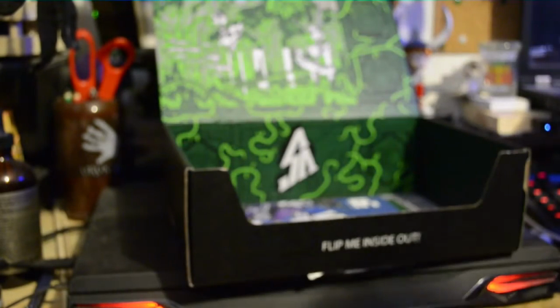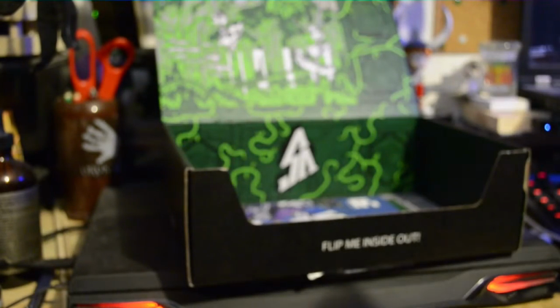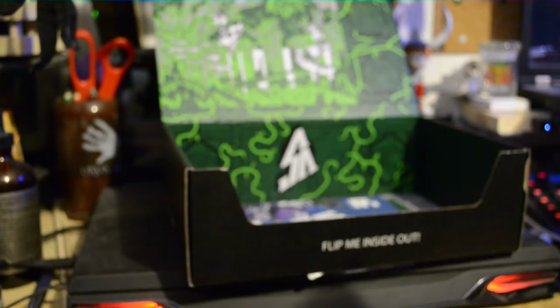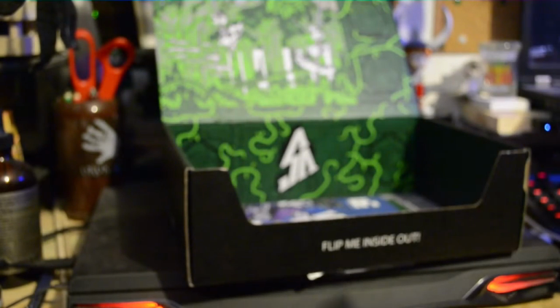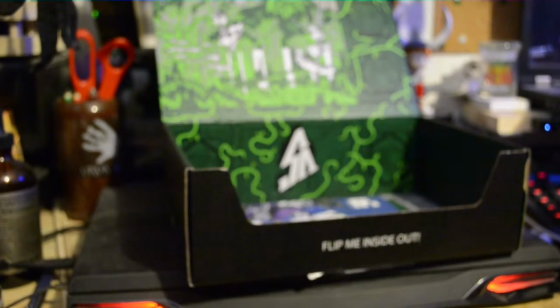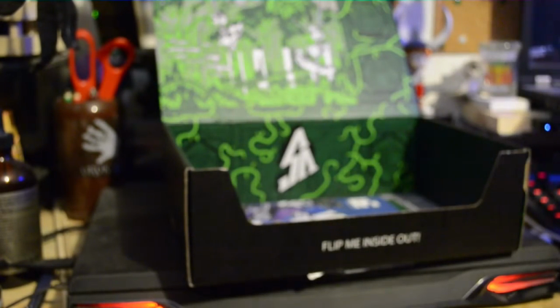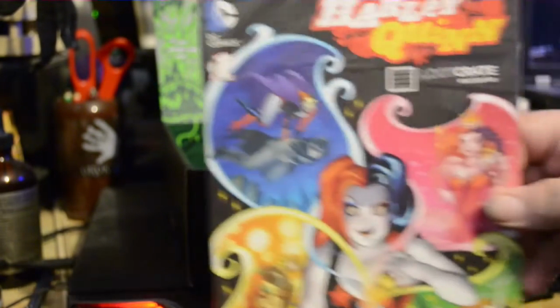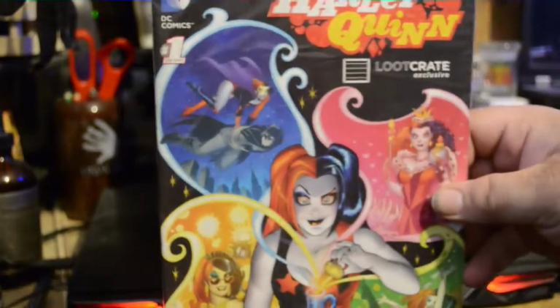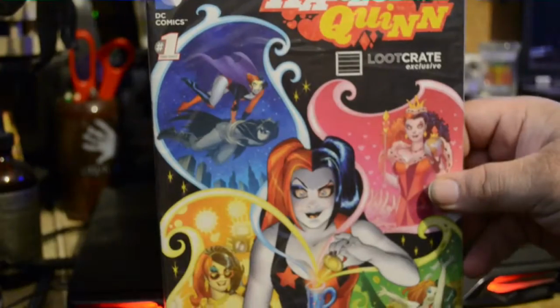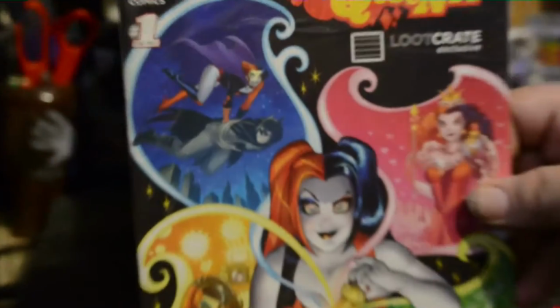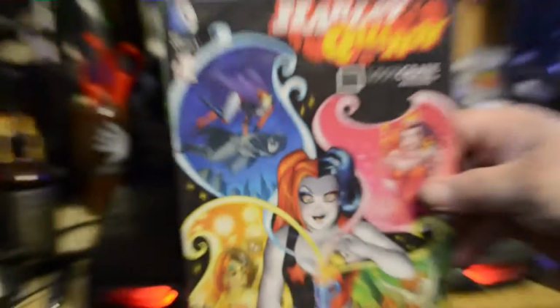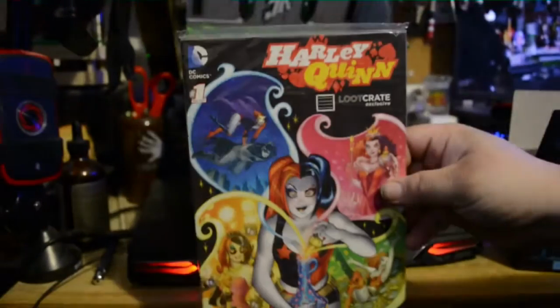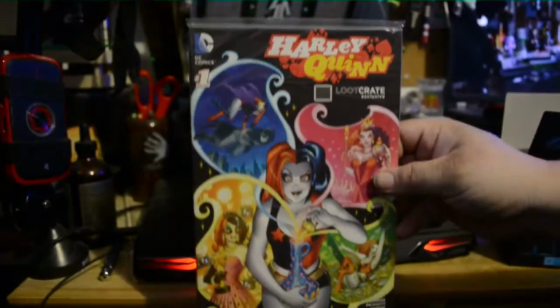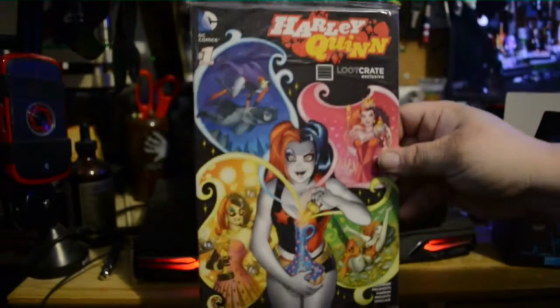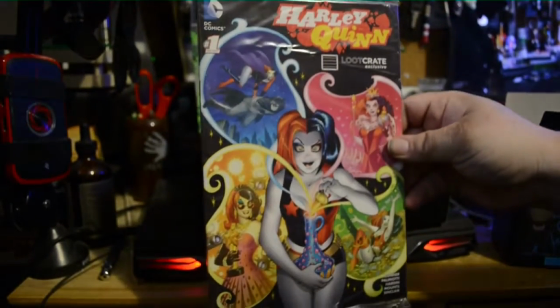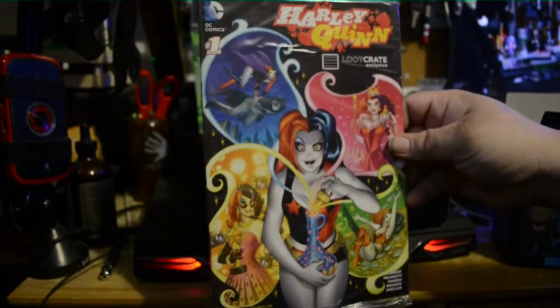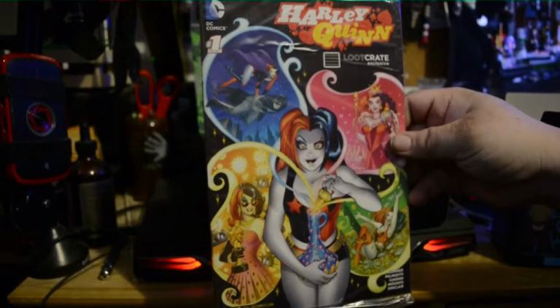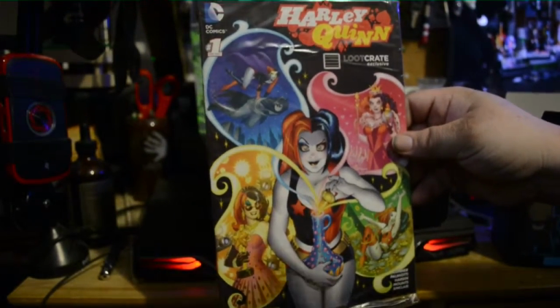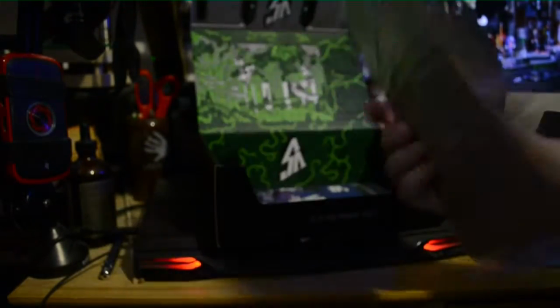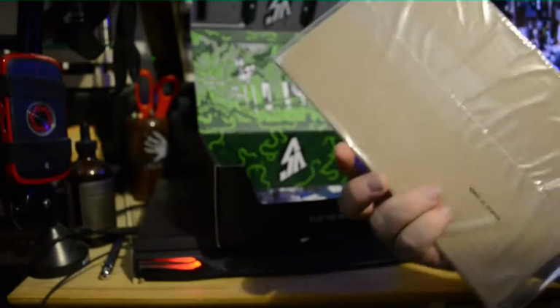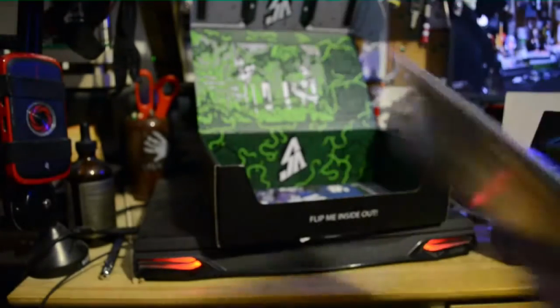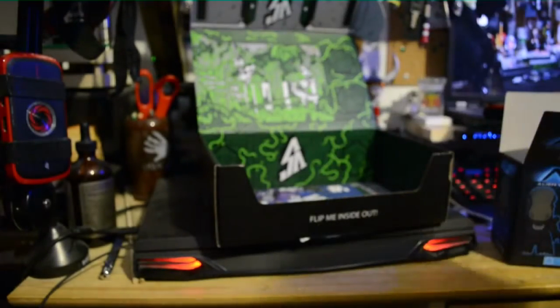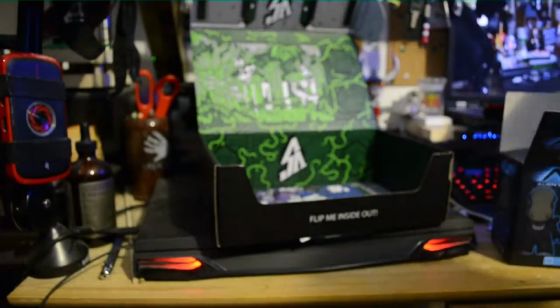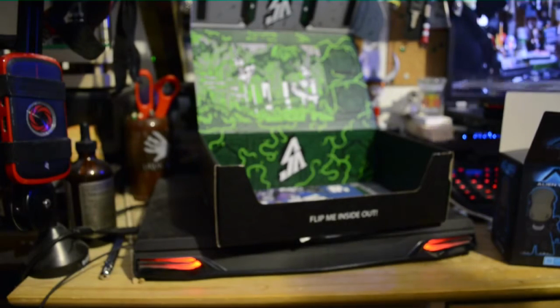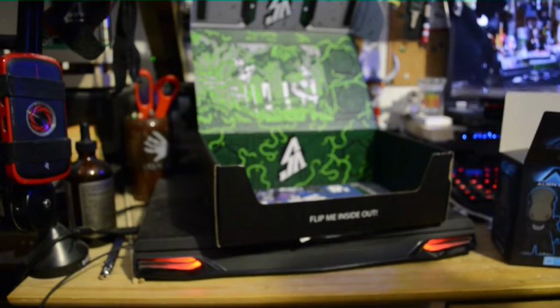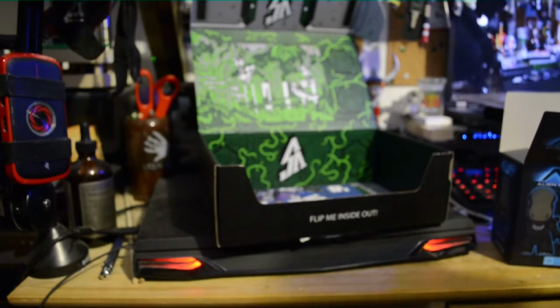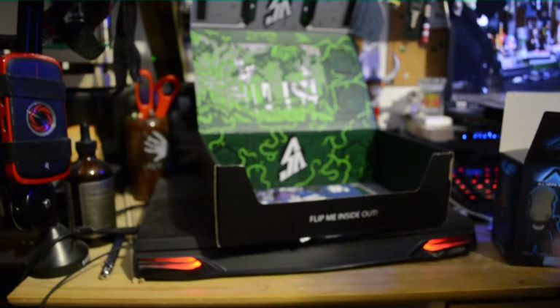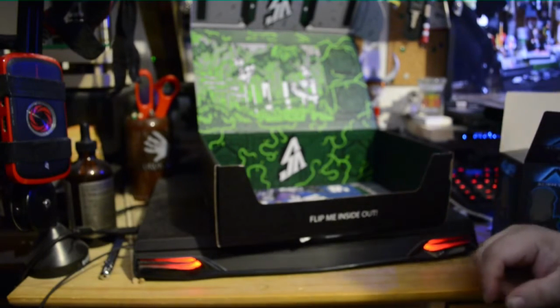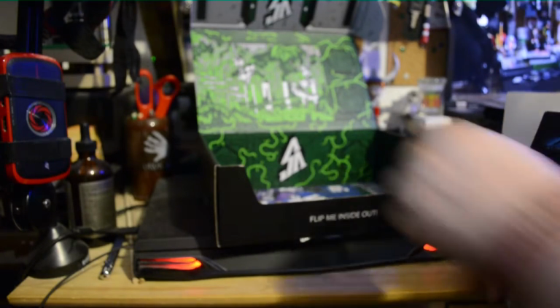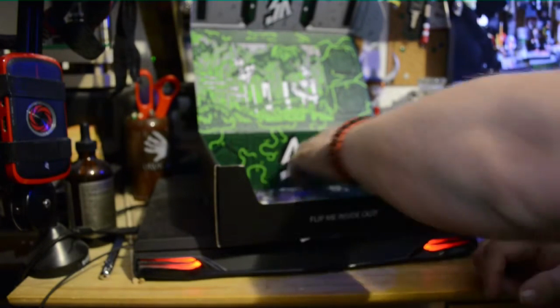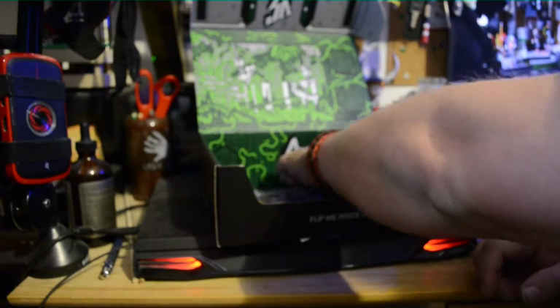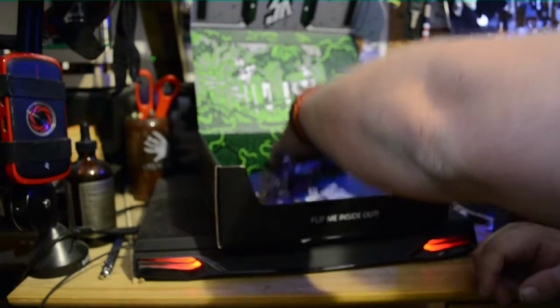Alright, Loot Crate Exclusive — Harlequin number one comic book, with a weird cardboard backer.